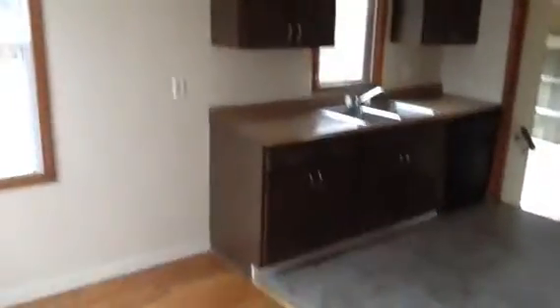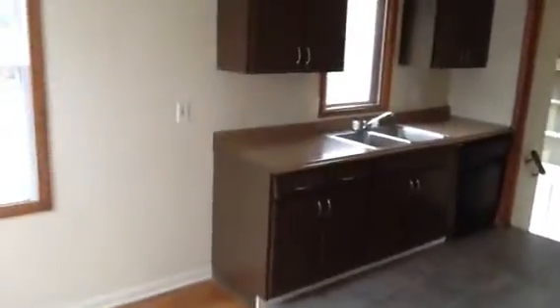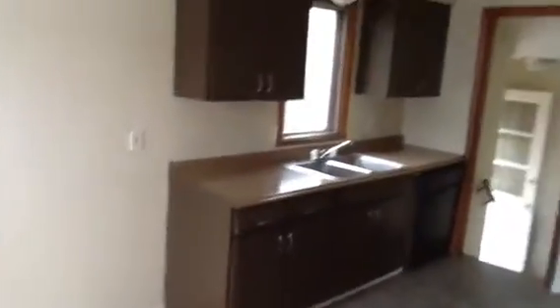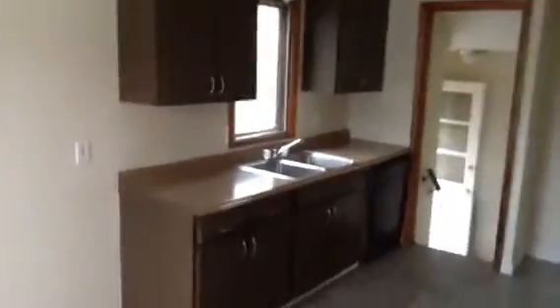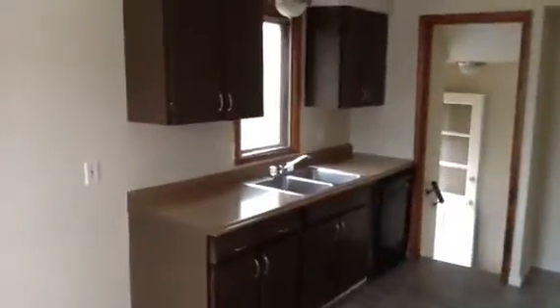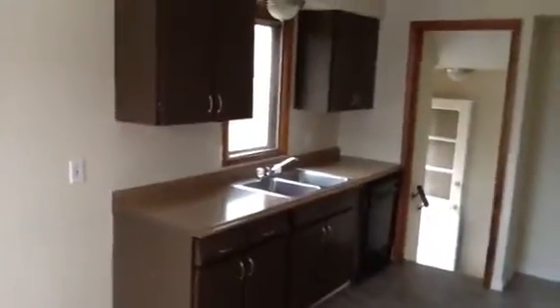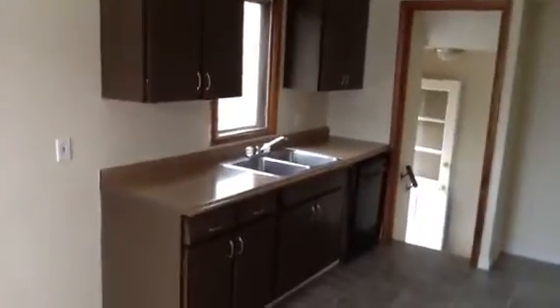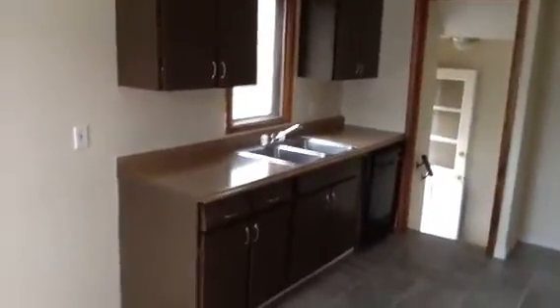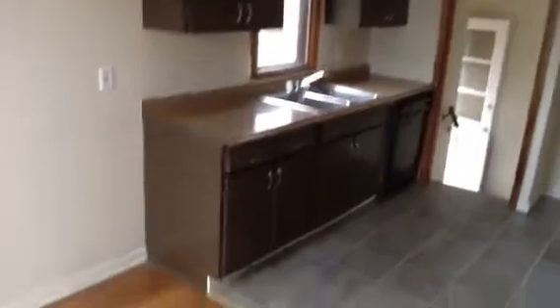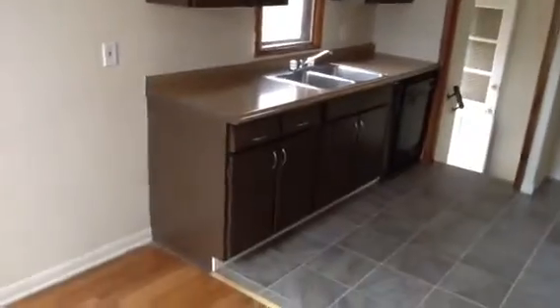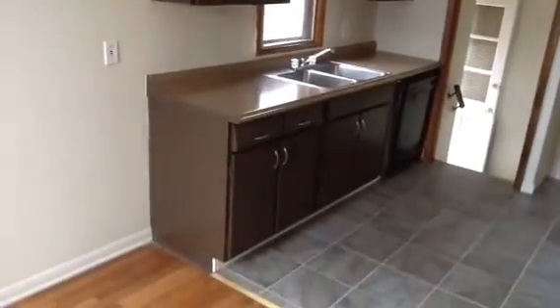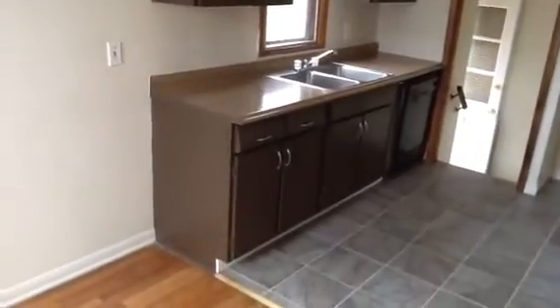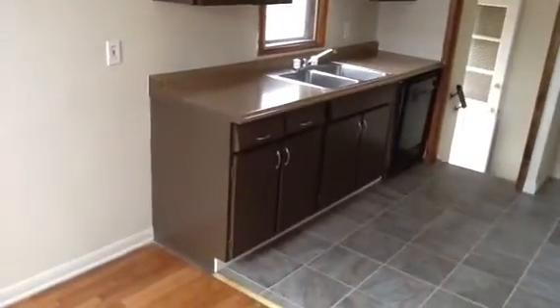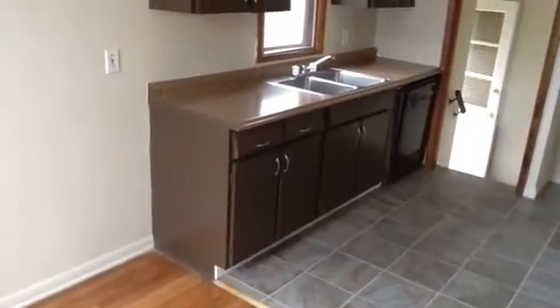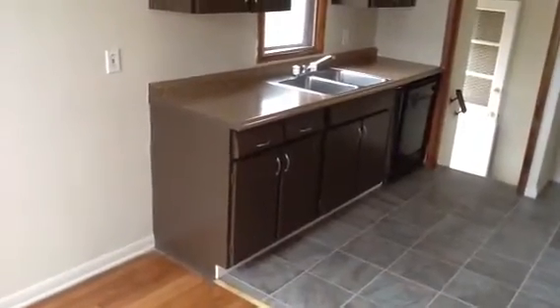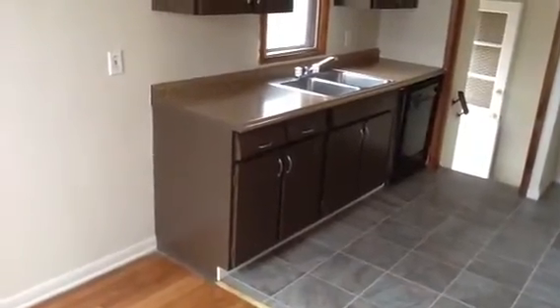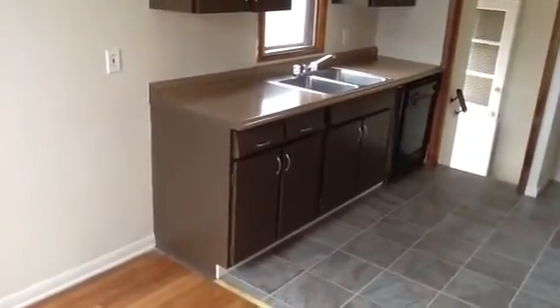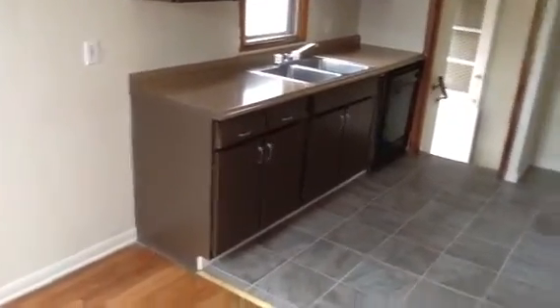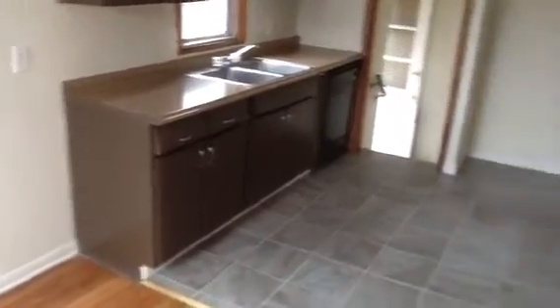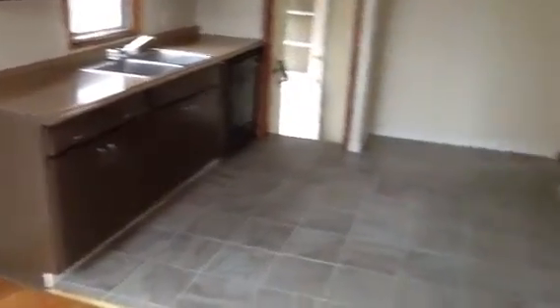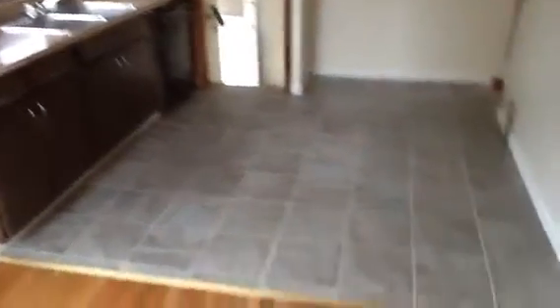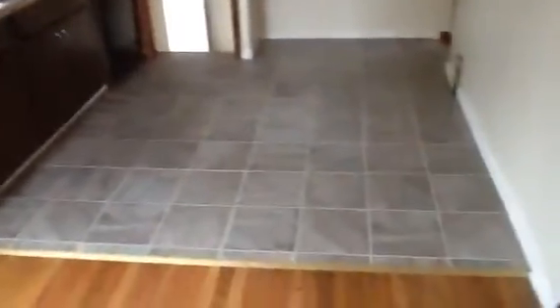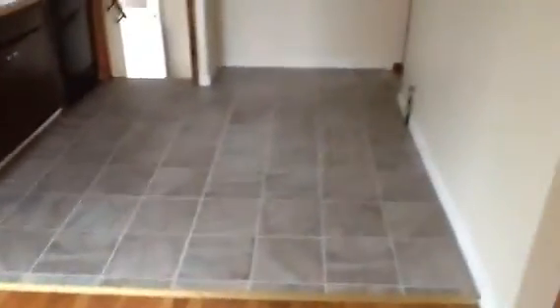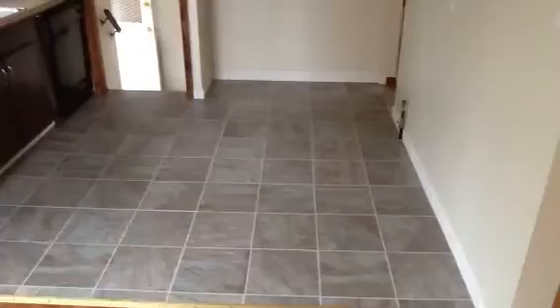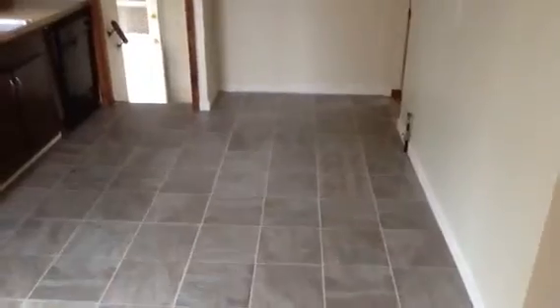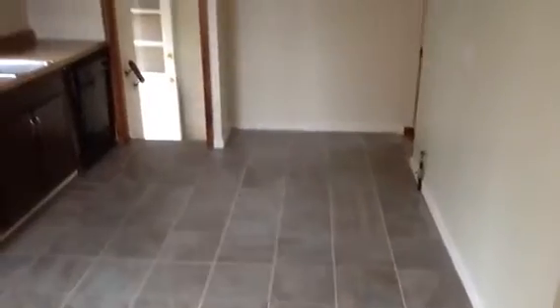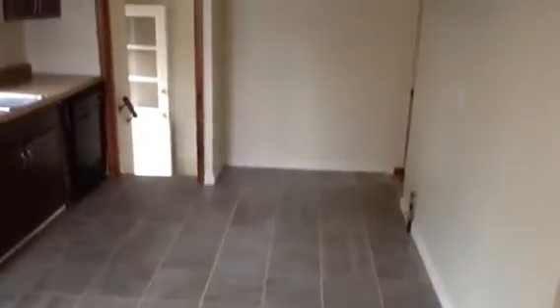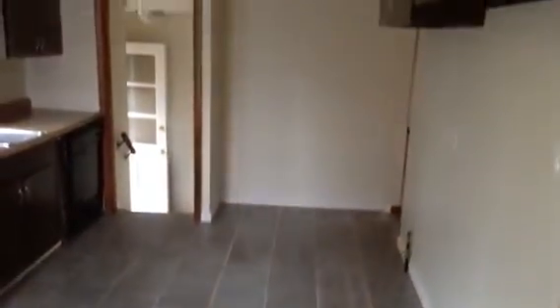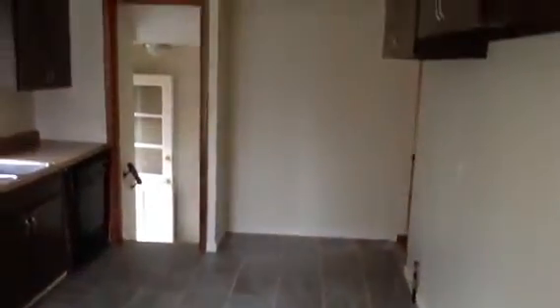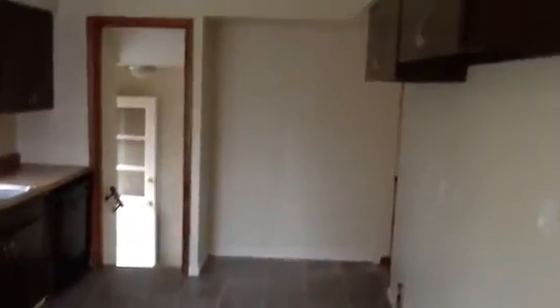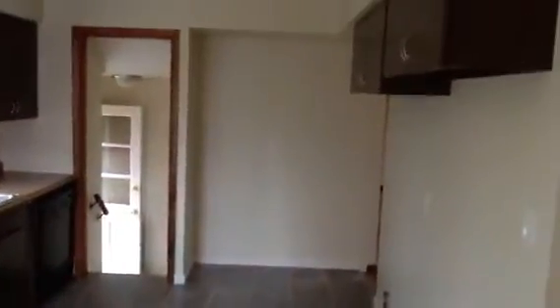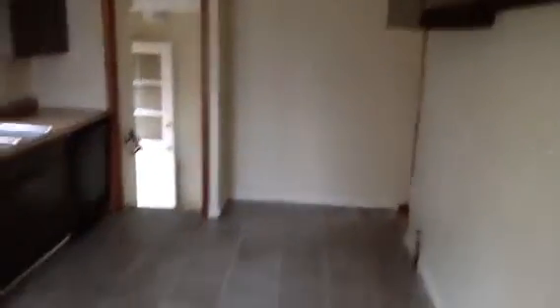And here's the kitchen. There's the newer countertops. Tile floor.